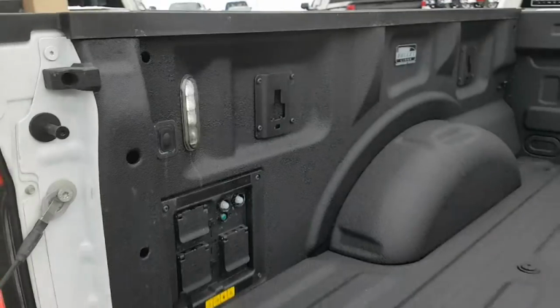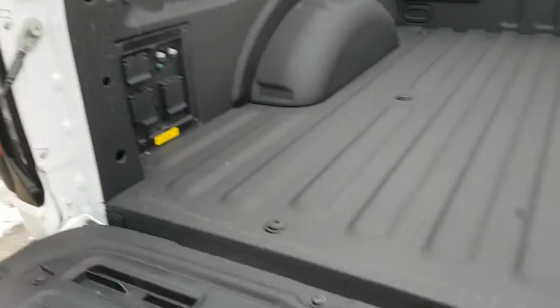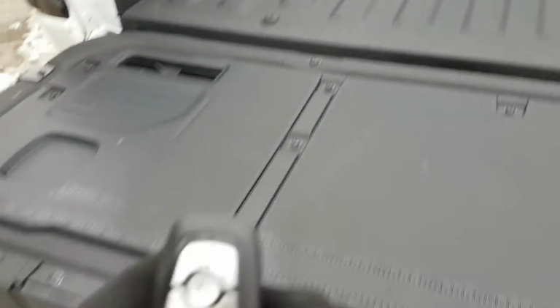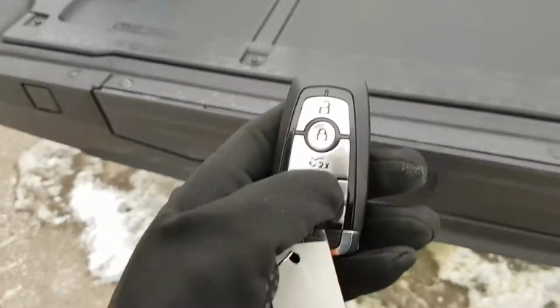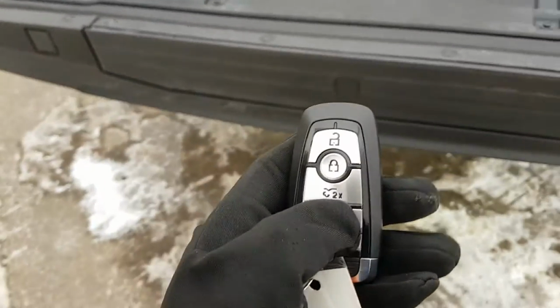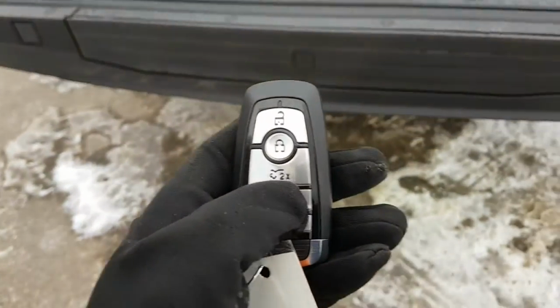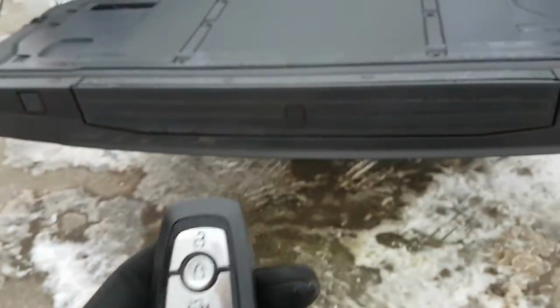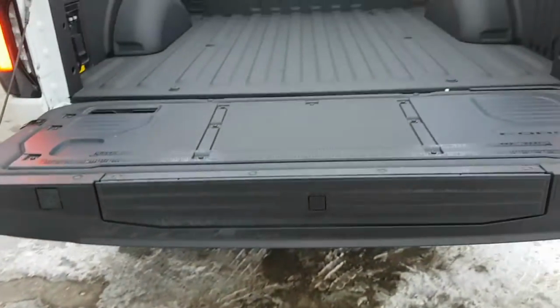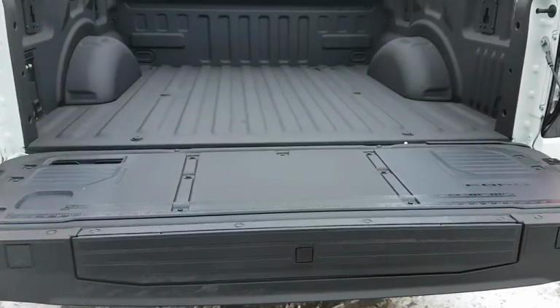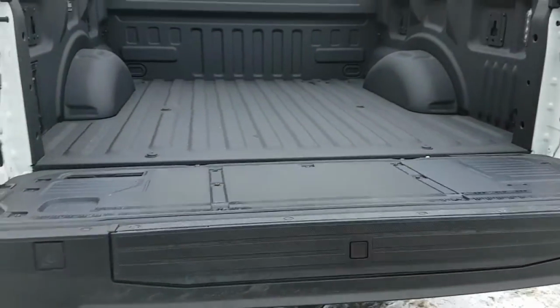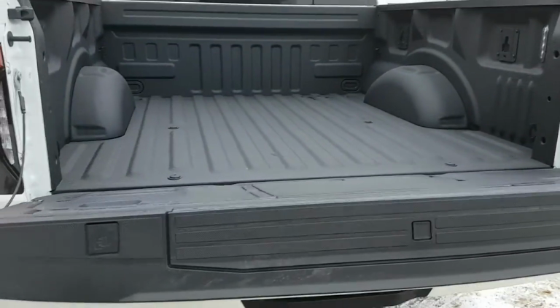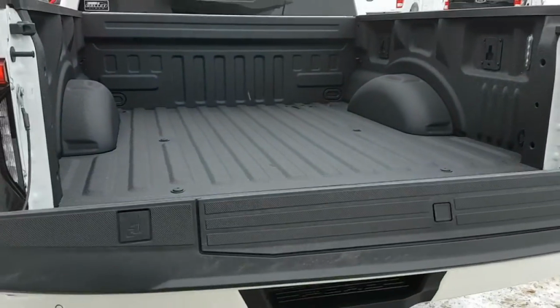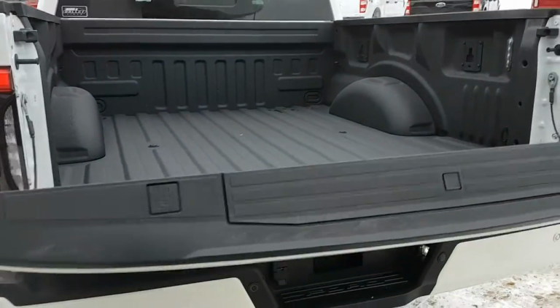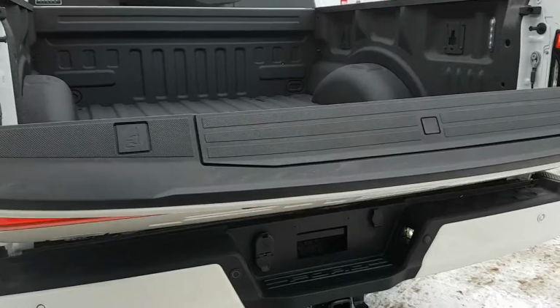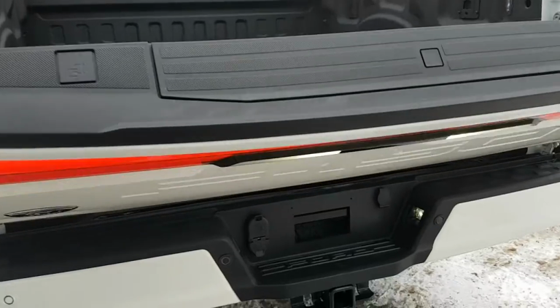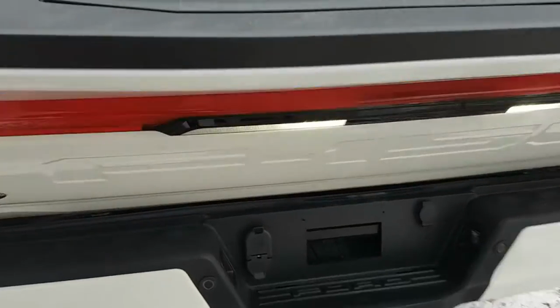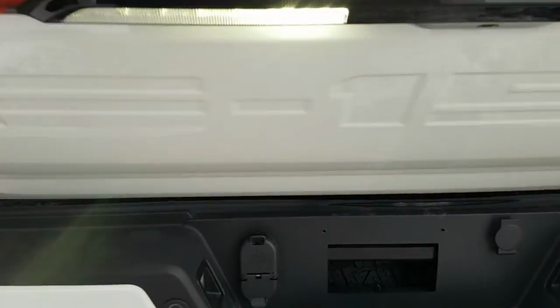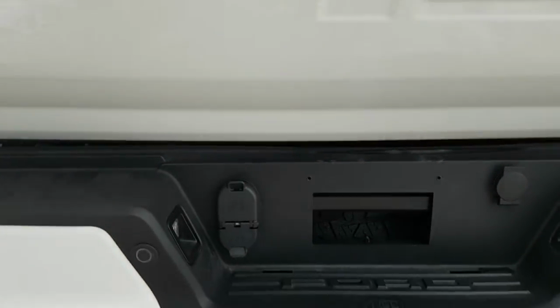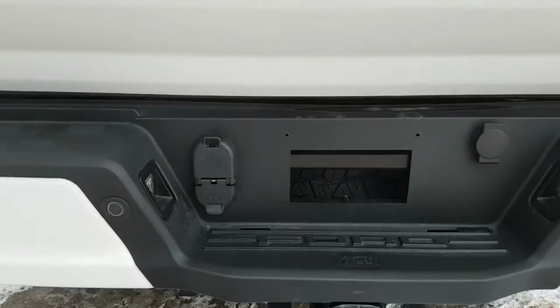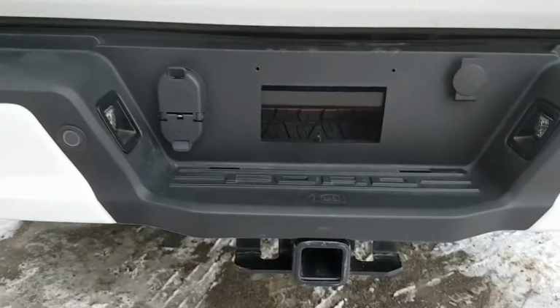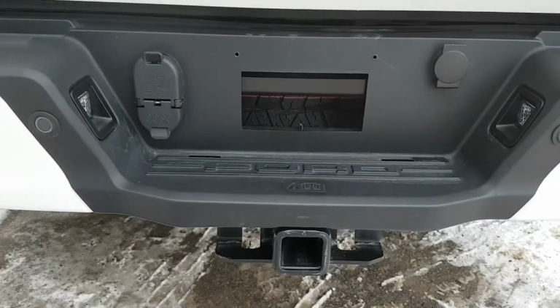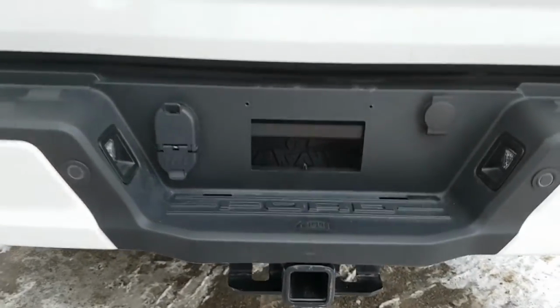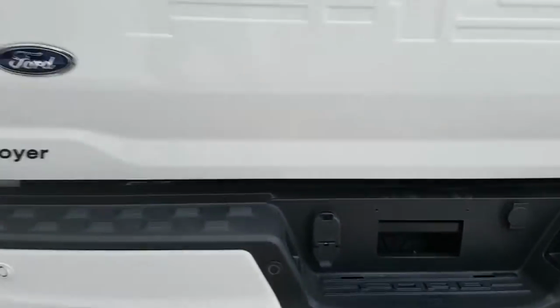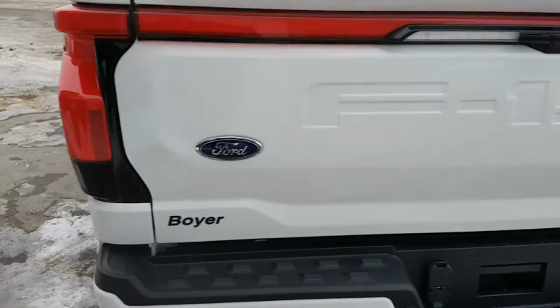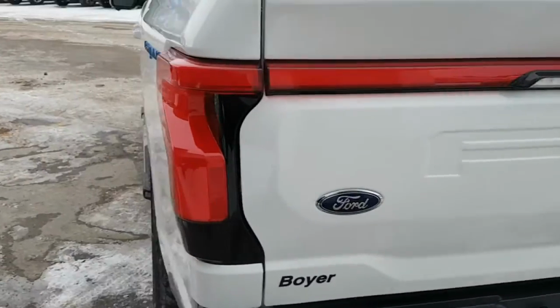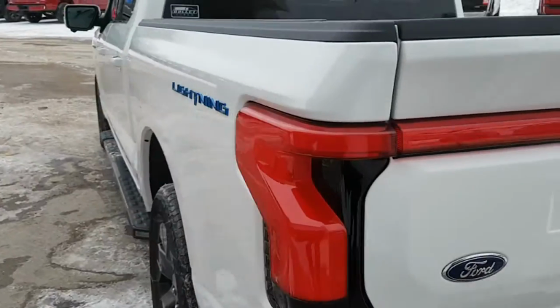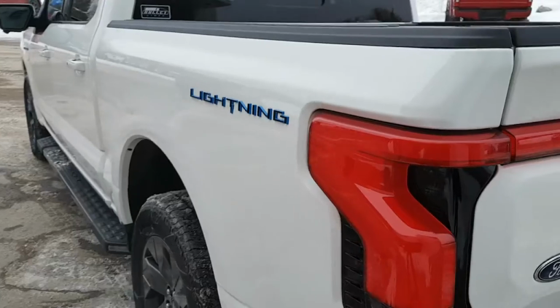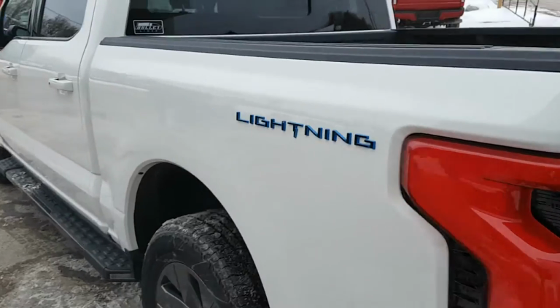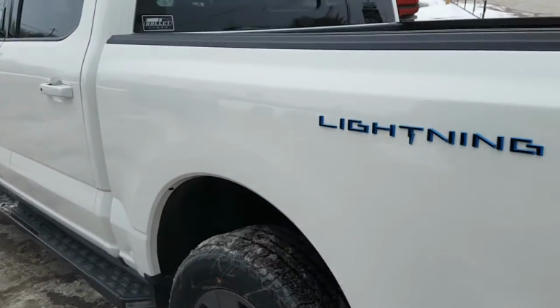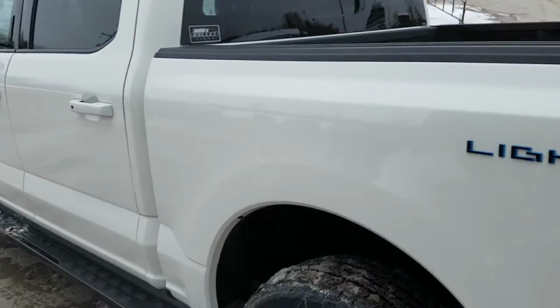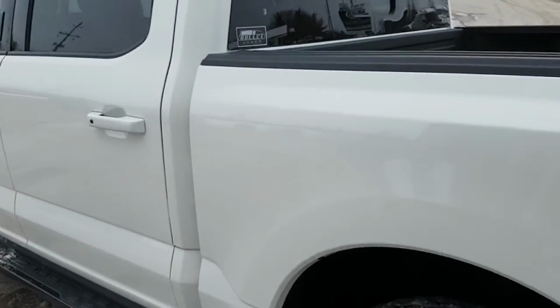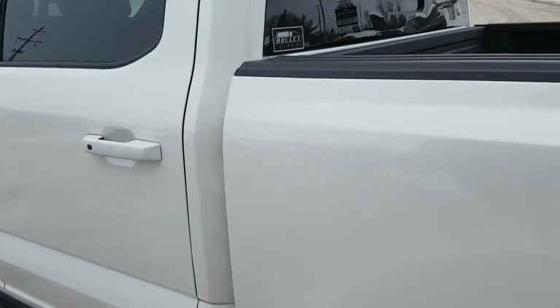You also have LED bed lighting in here as well, which is an awesome feature to have. This one is also equipped with the Tow Technology Package, so you have your towing connections on the side there and your hitch.